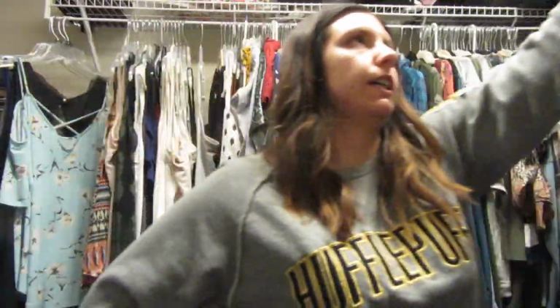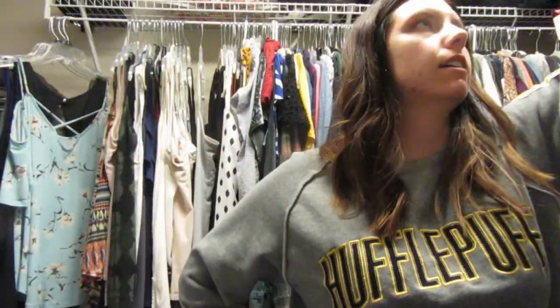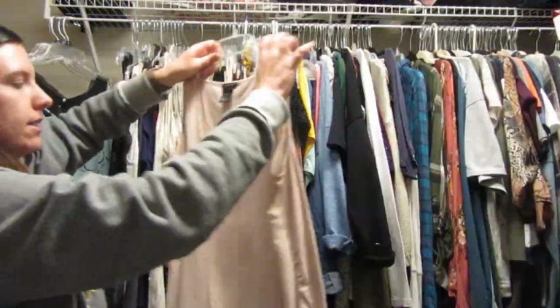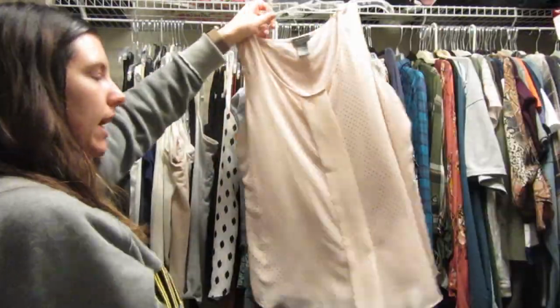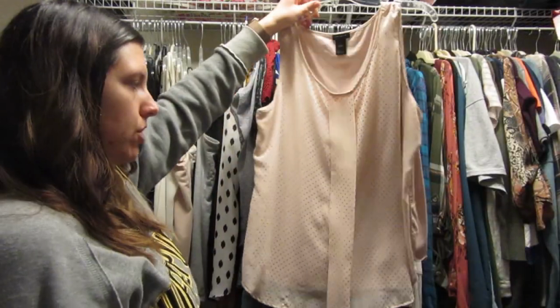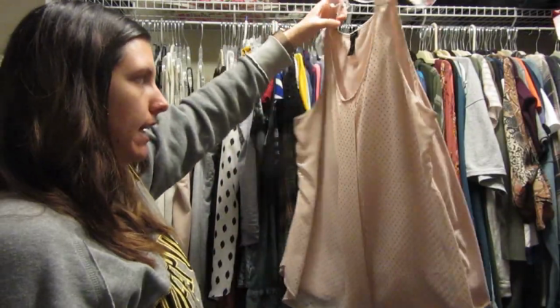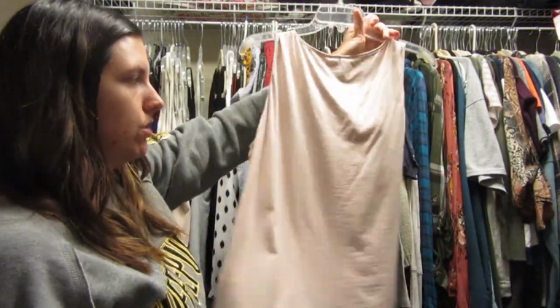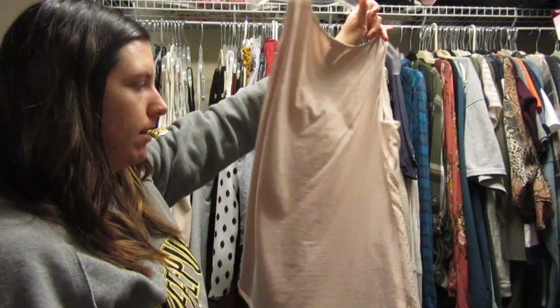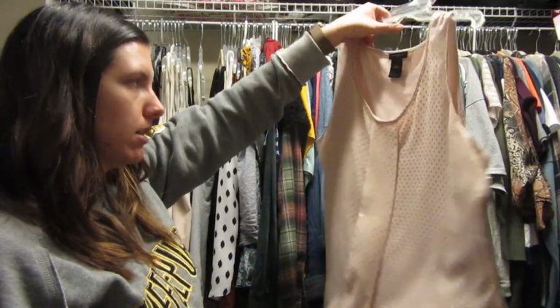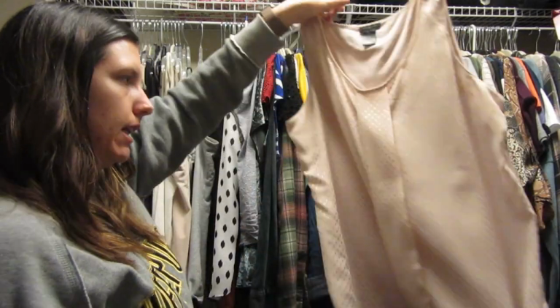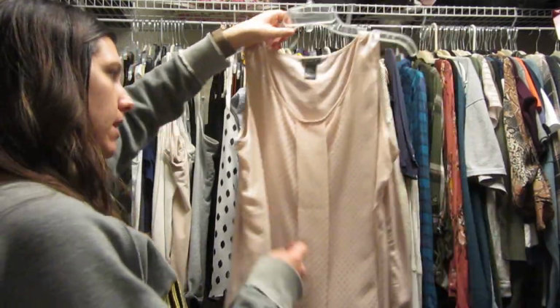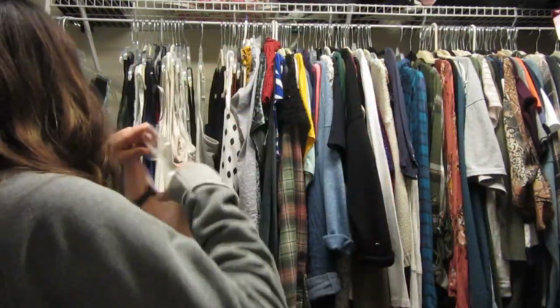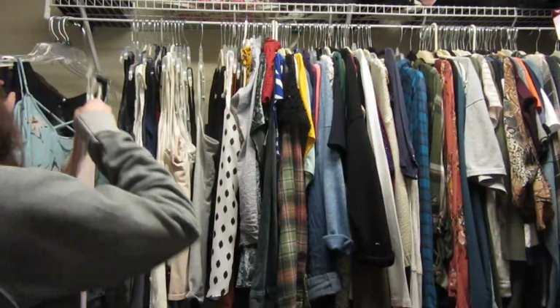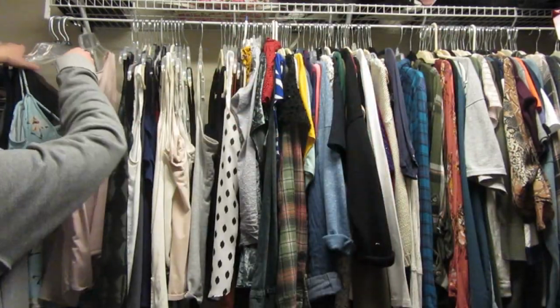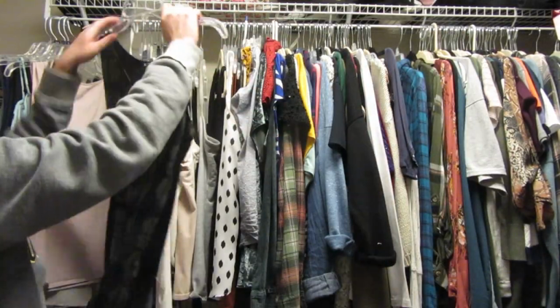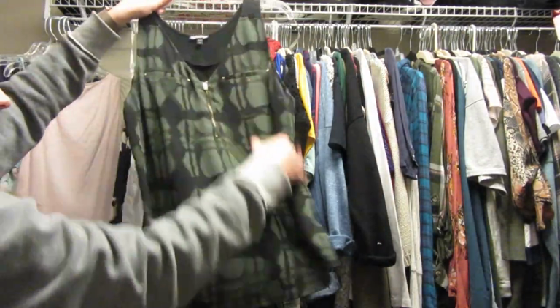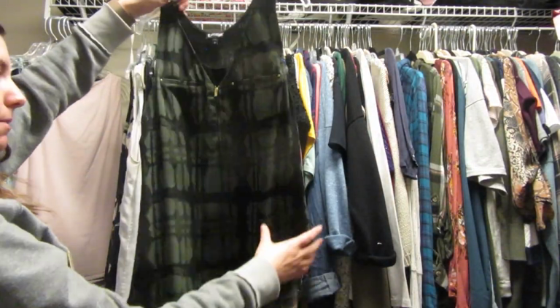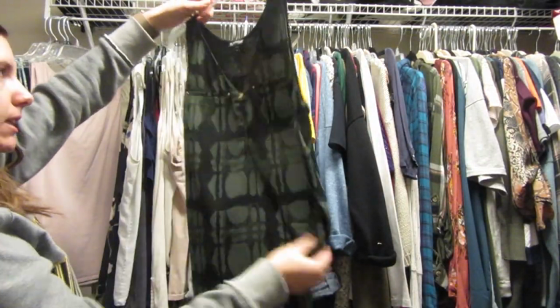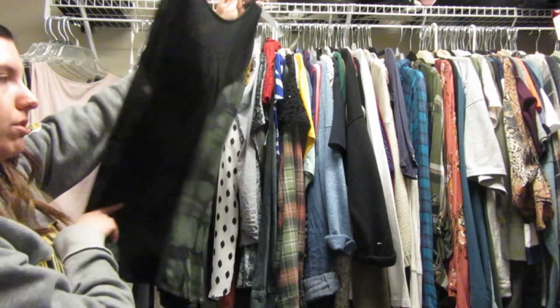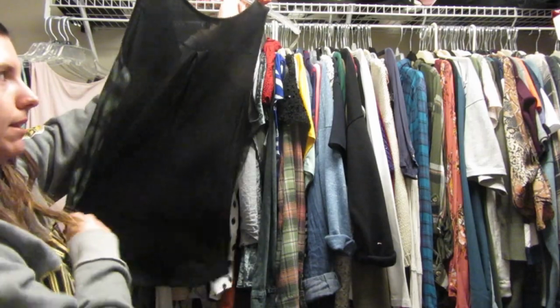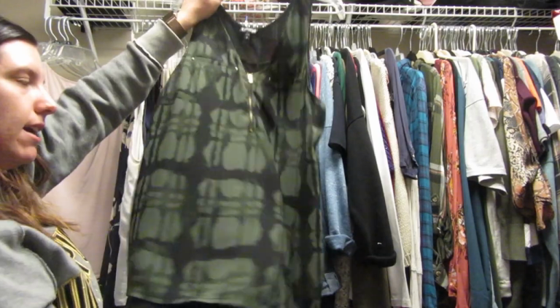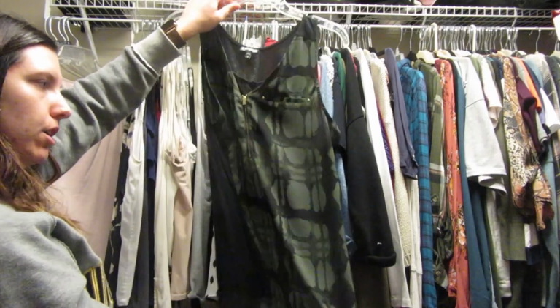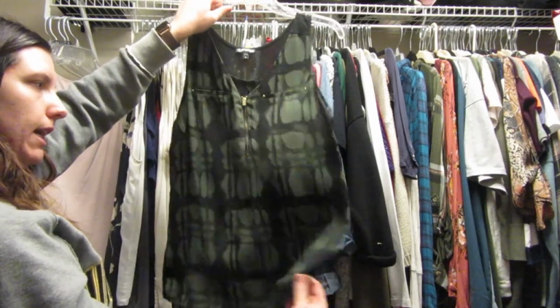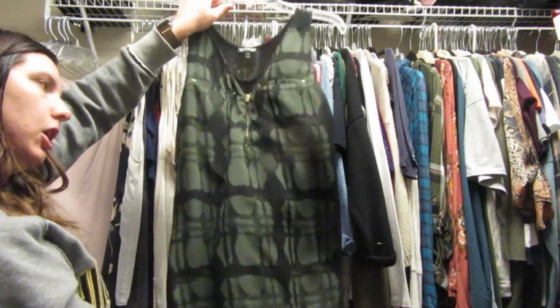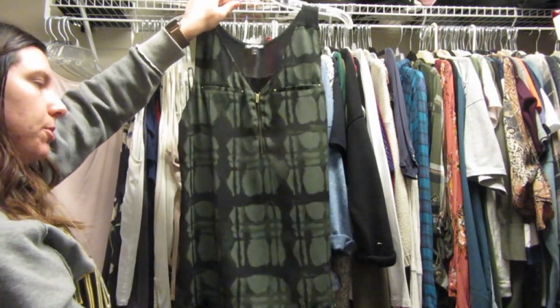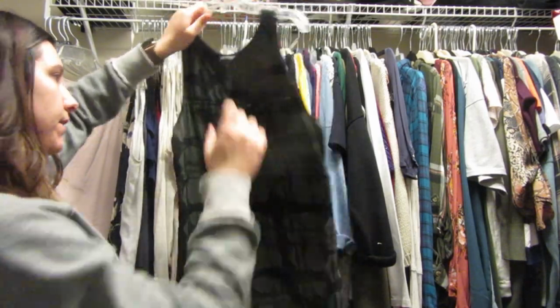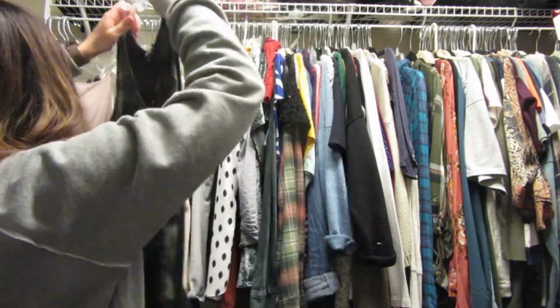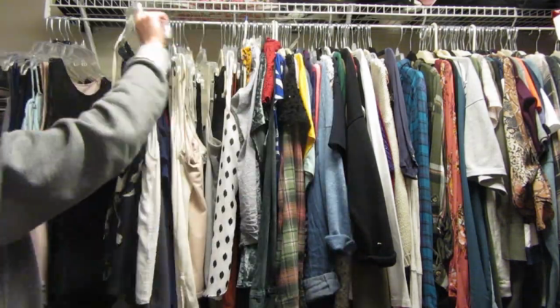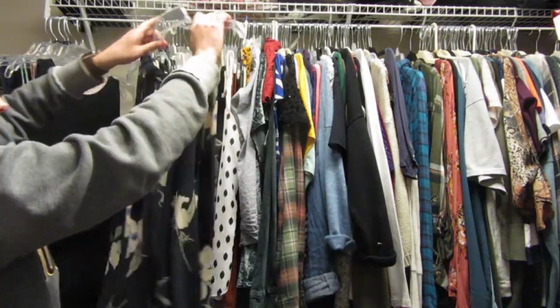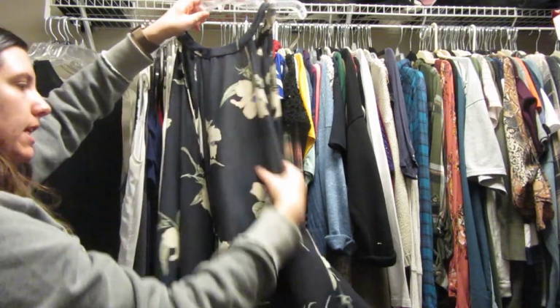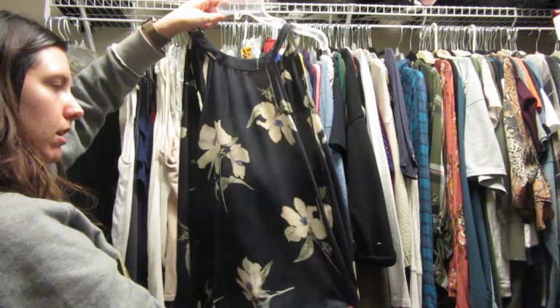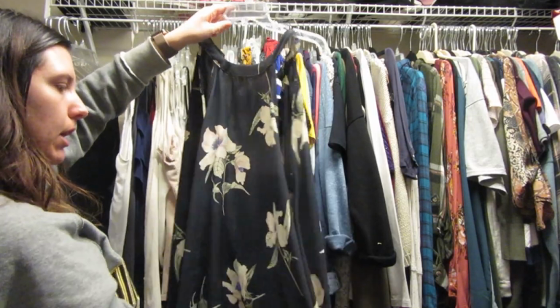This is another Ann Taylor shirt — I like it, it's stretchy in the back, so I'm going to keep it. It's good for work. This one is from Express — I really love it, stretchy in the back, cute, and like army green in the front.